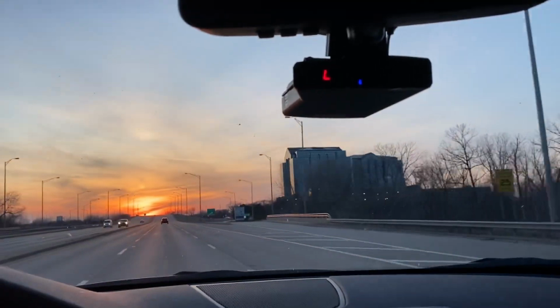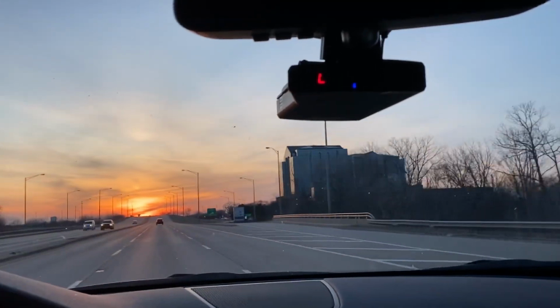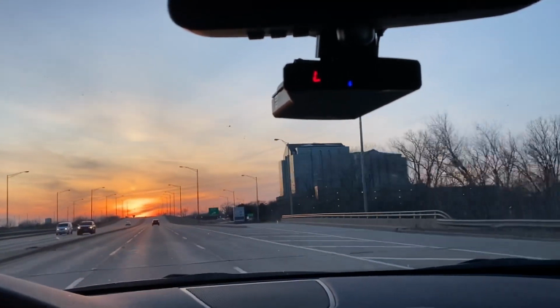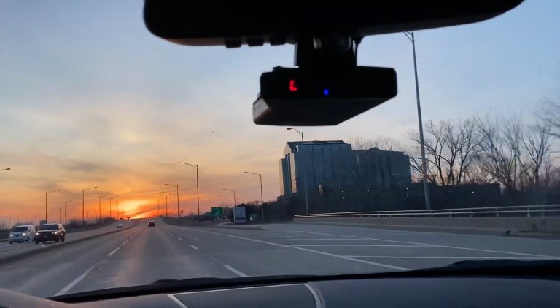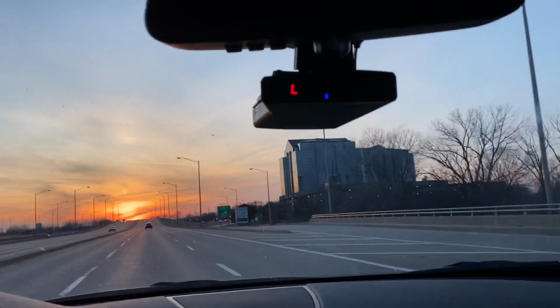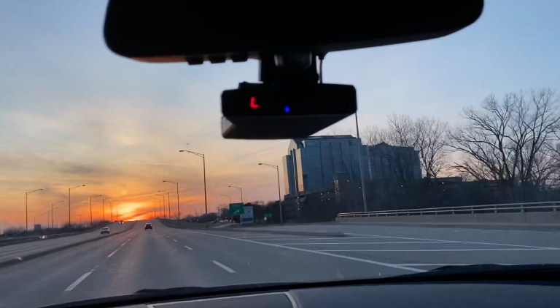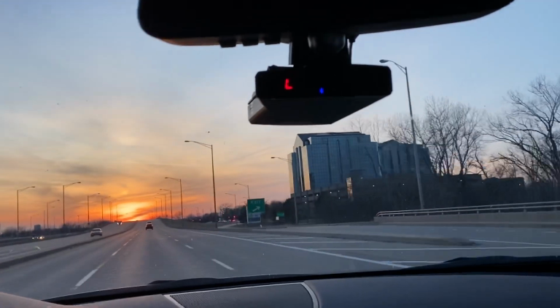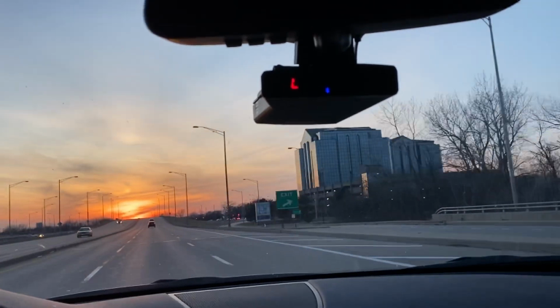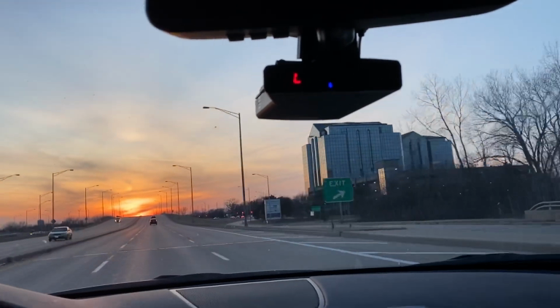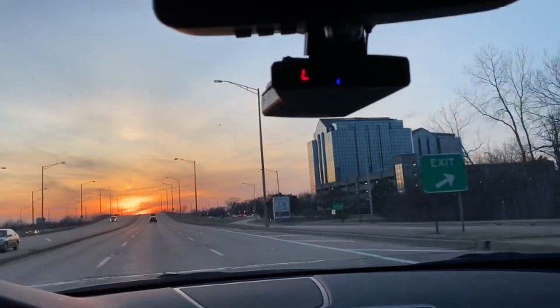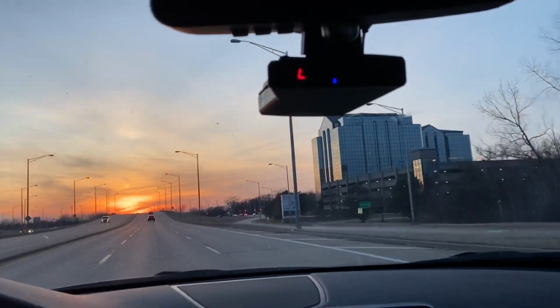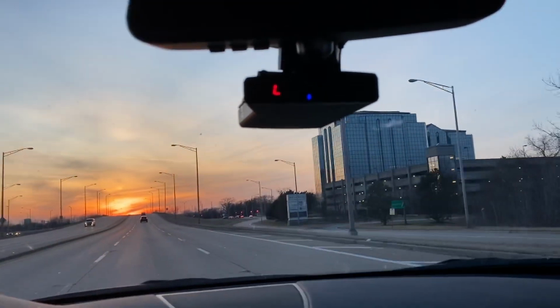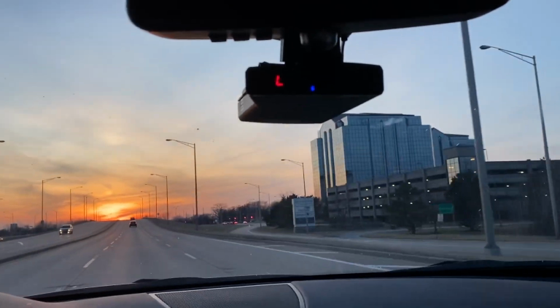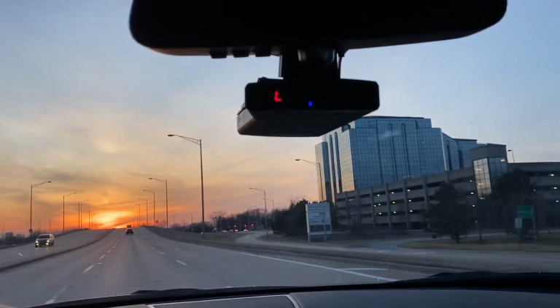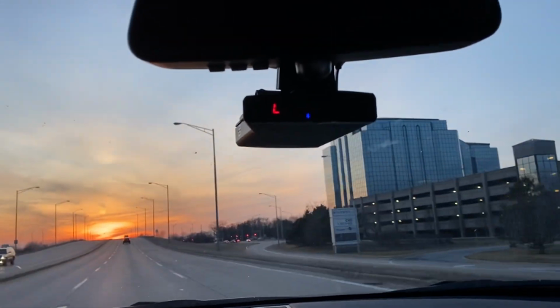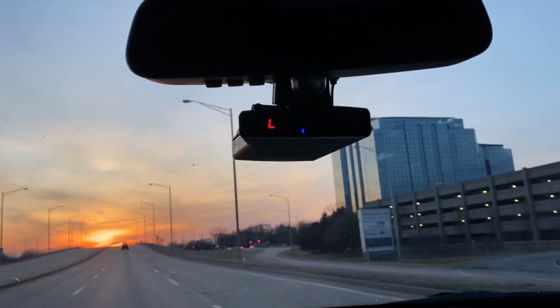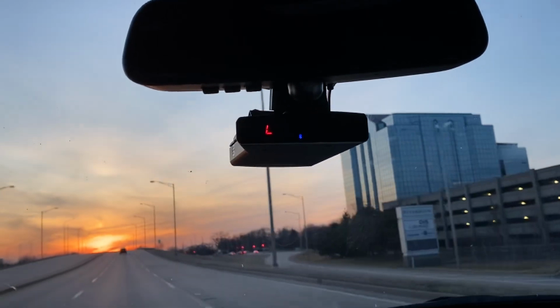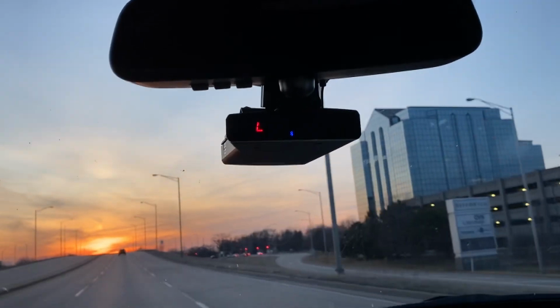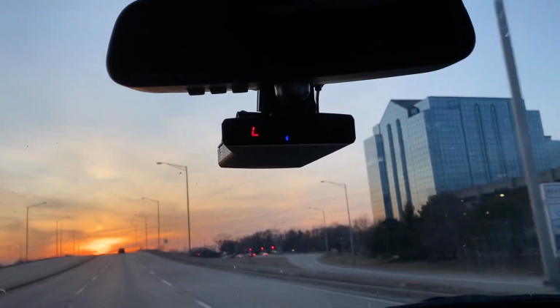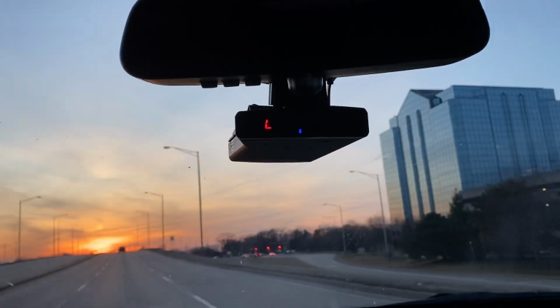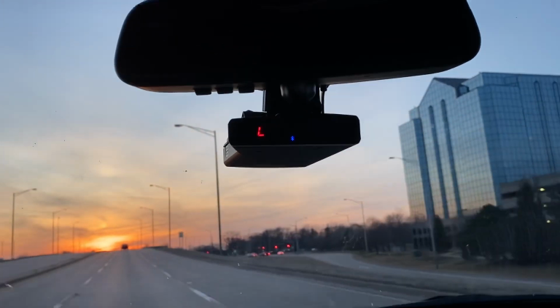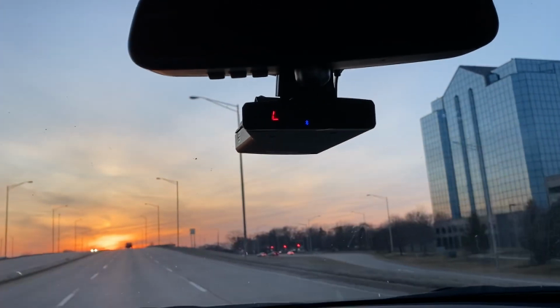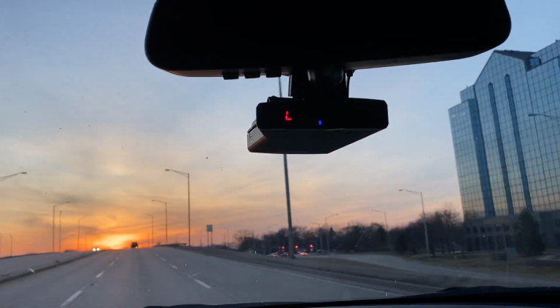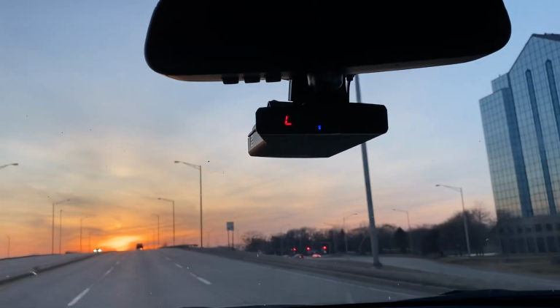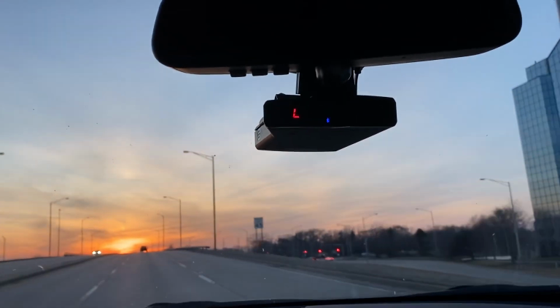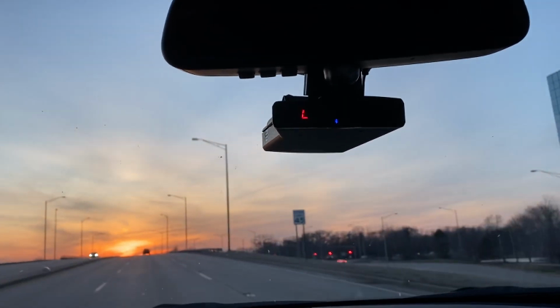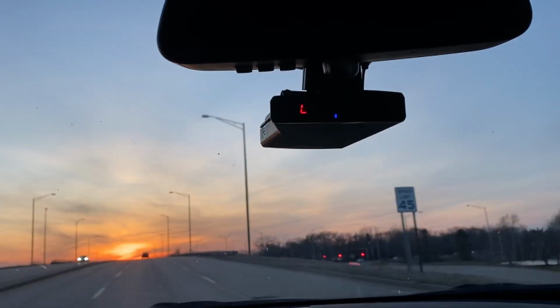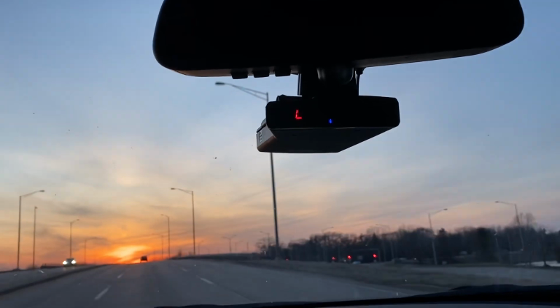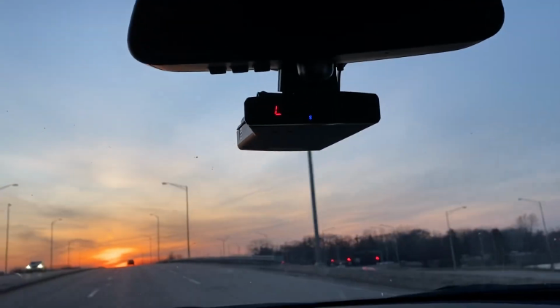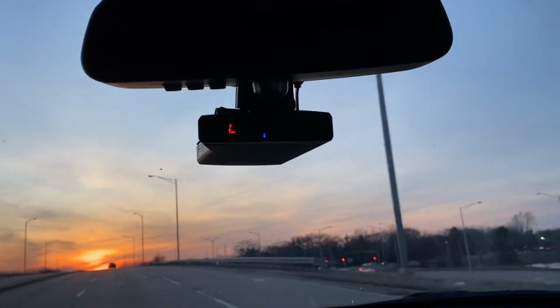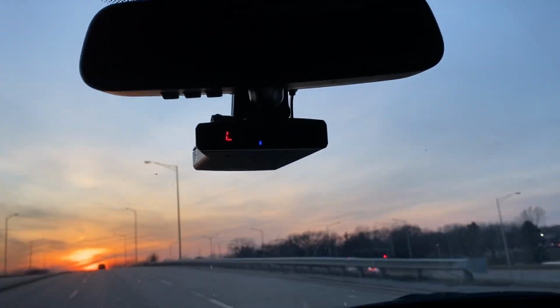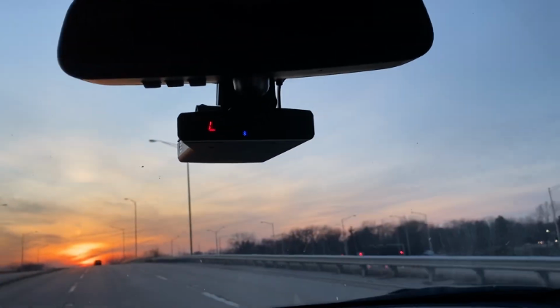Because that wouldn't be good, now would it? Now let's see if we can detect any KA activity. We will see momentarily. Please stand by, and thank you for enjoying the video.